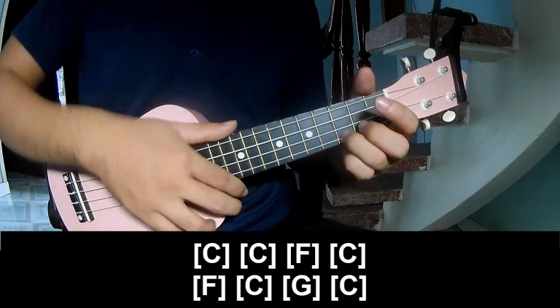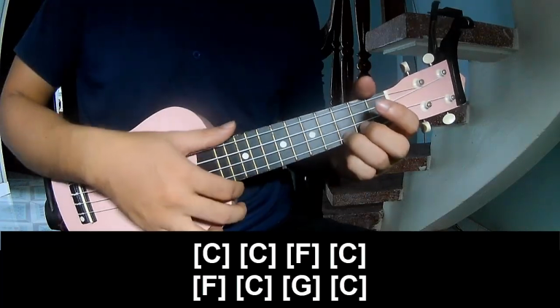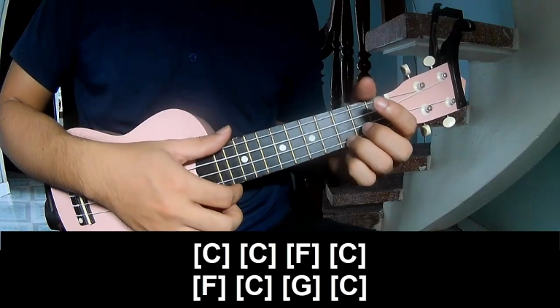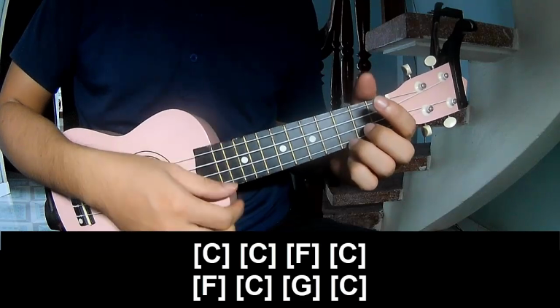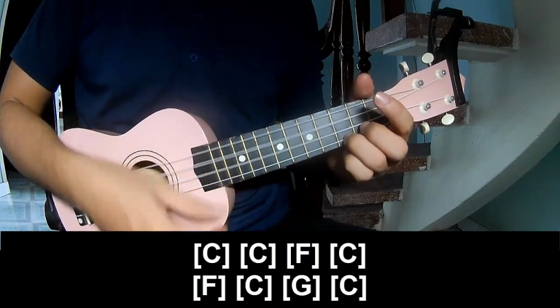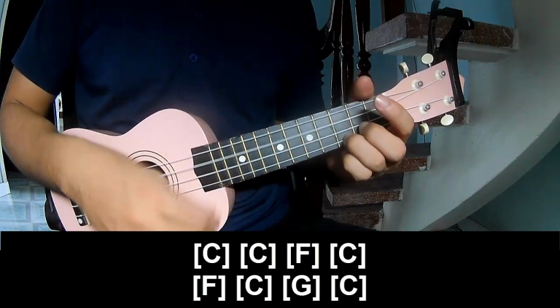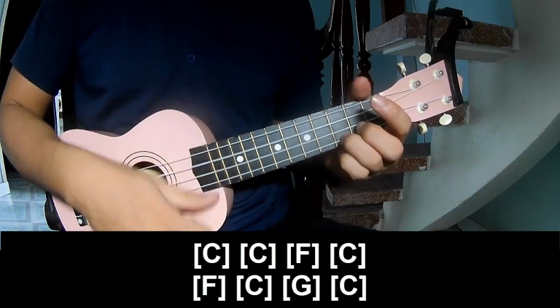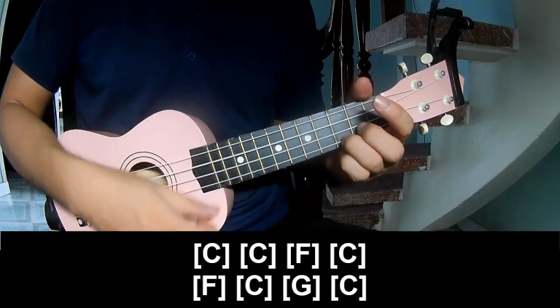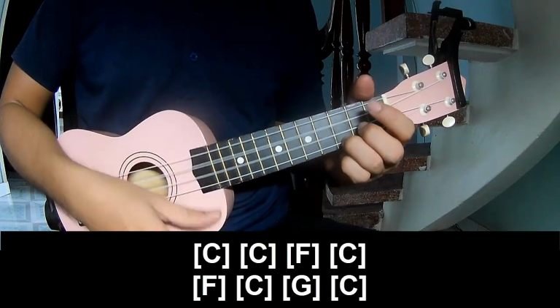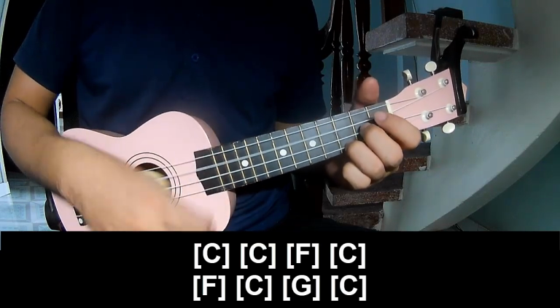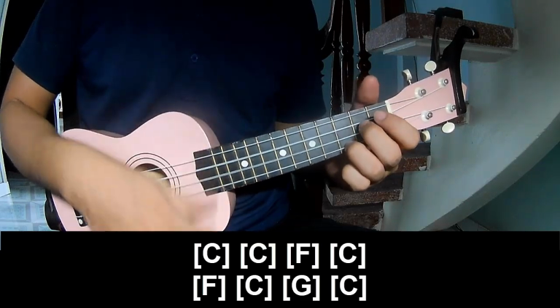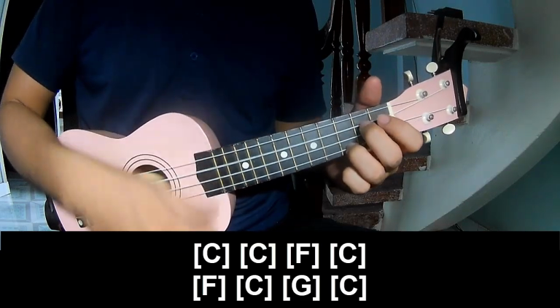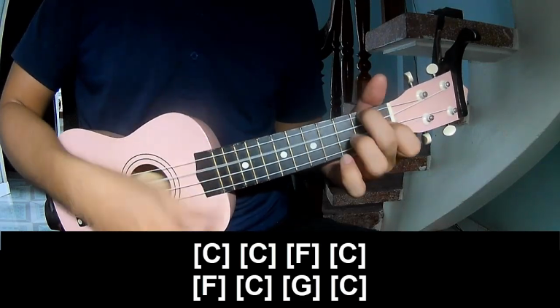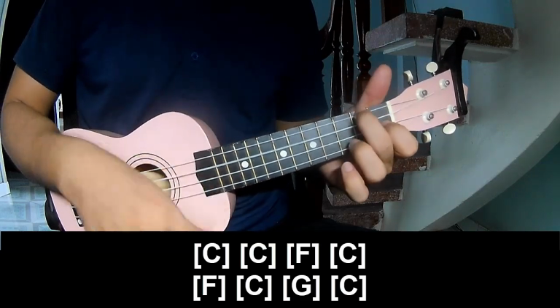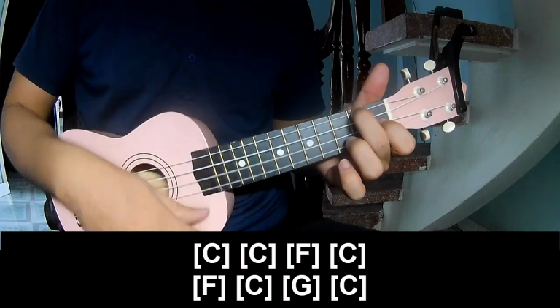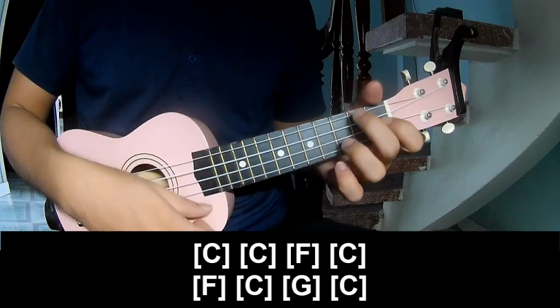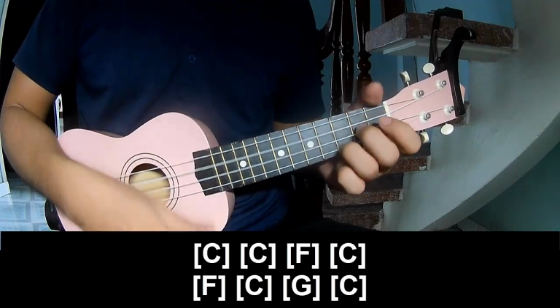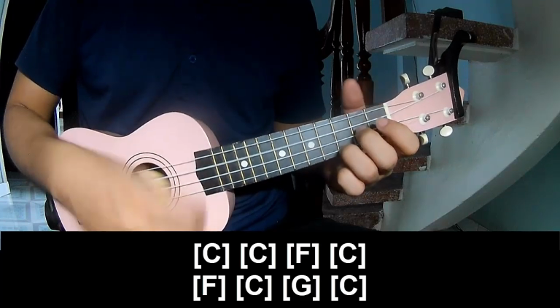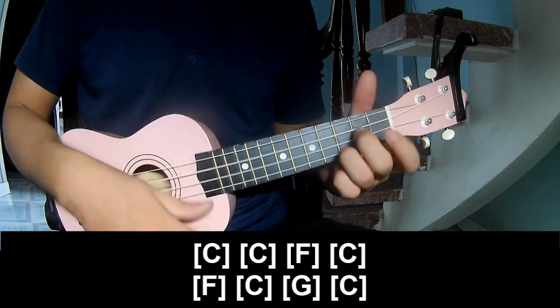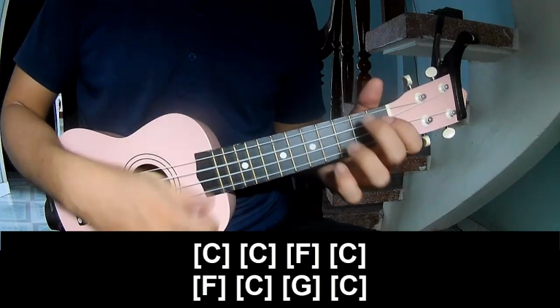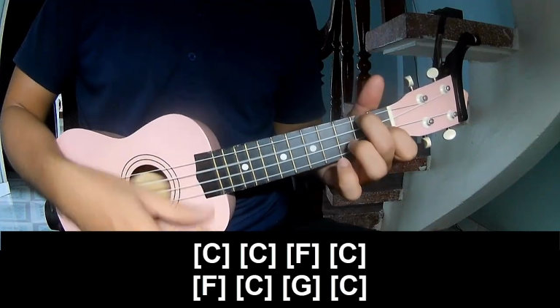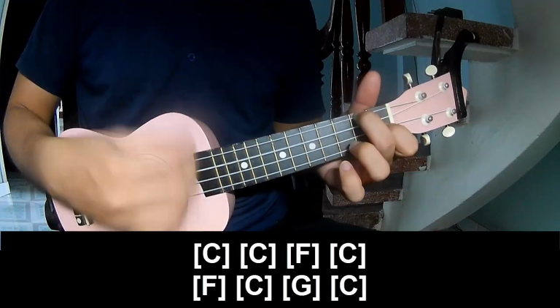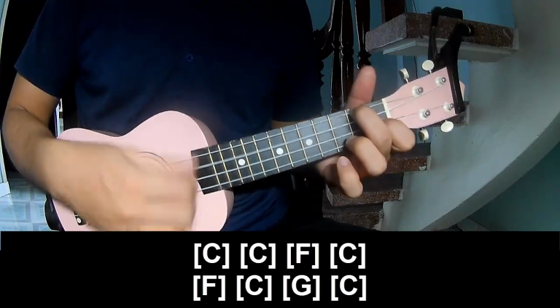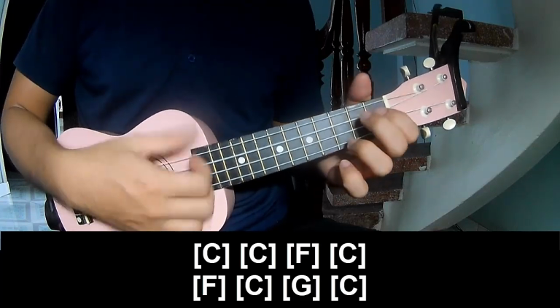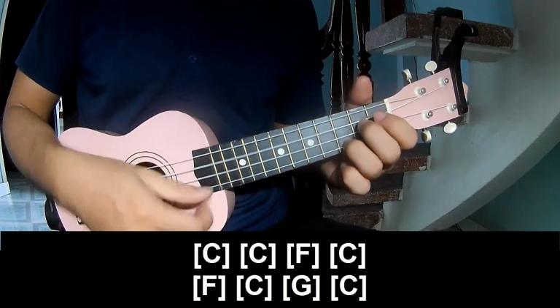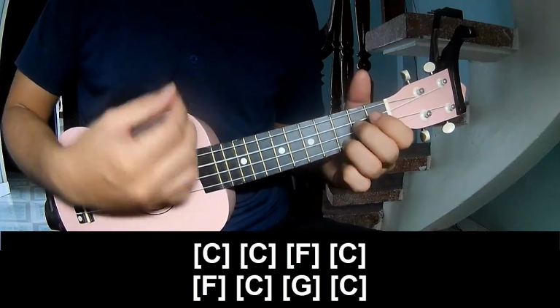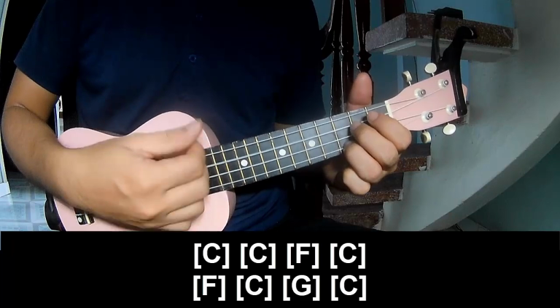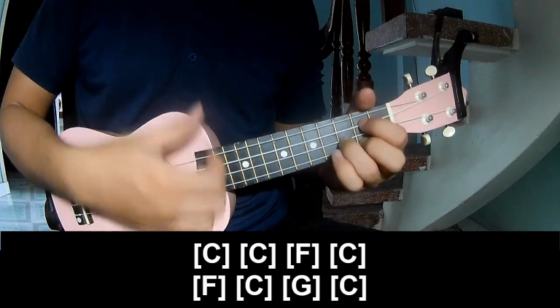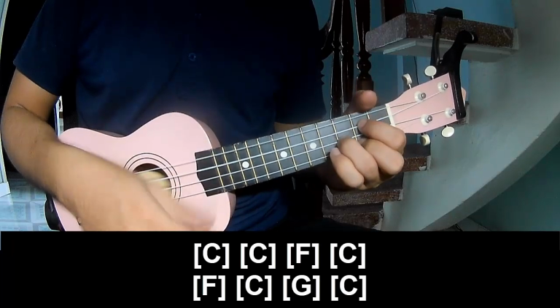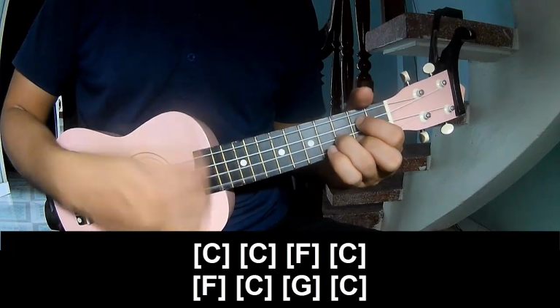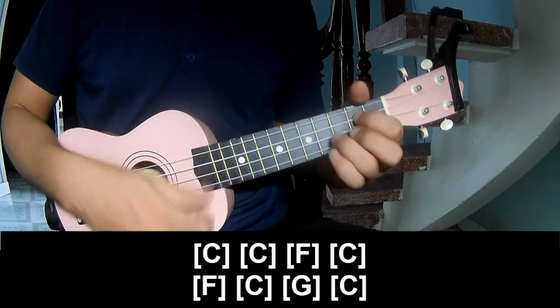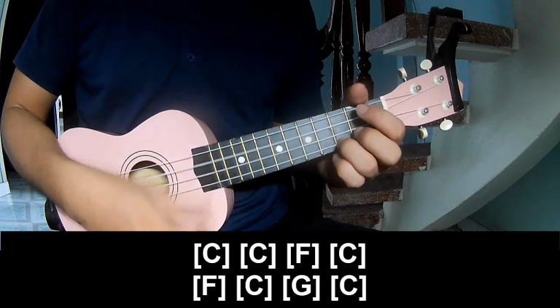And to play along, the chord progression is: C, C, F, C, F, C, G, and C.